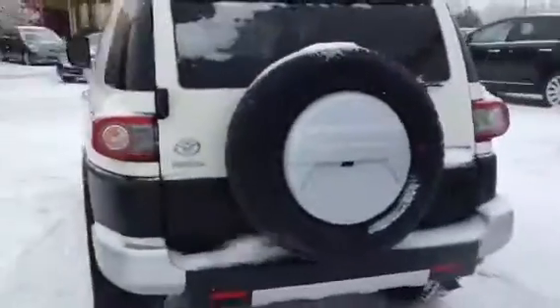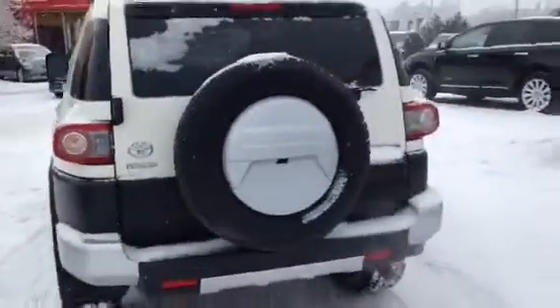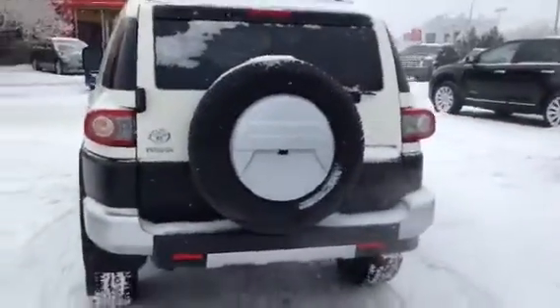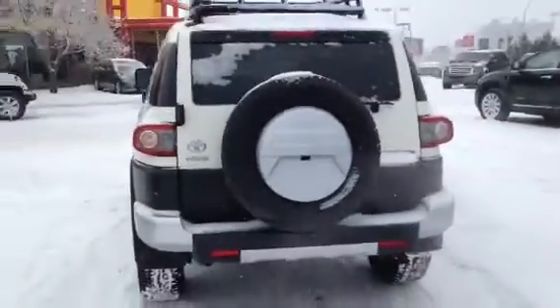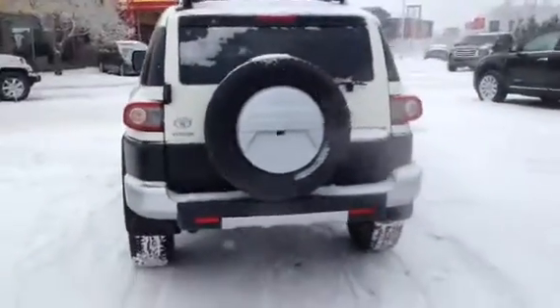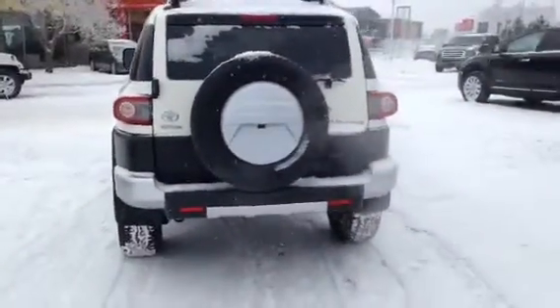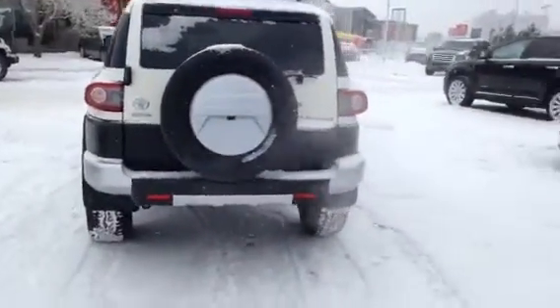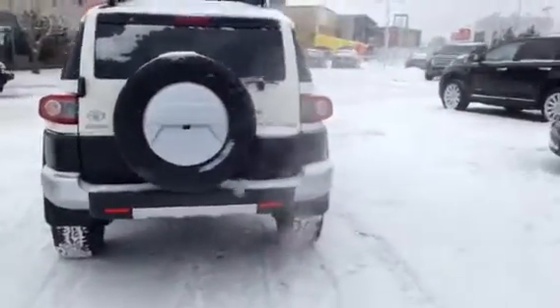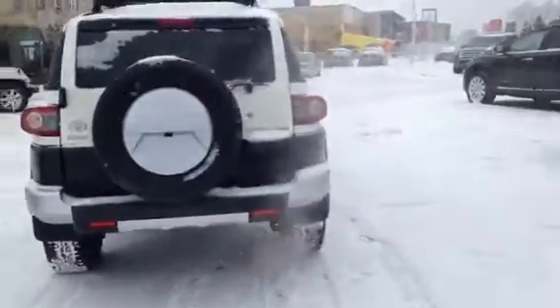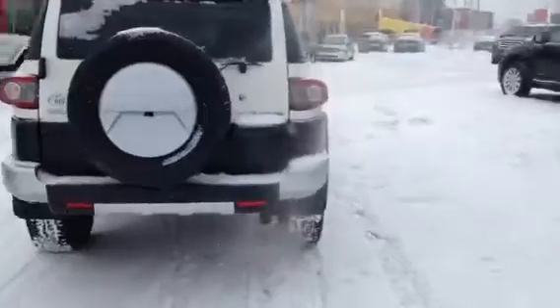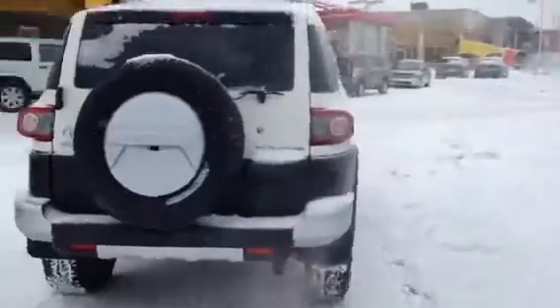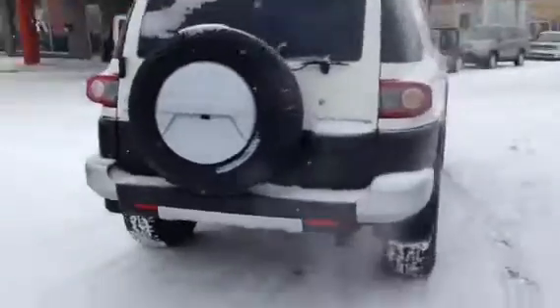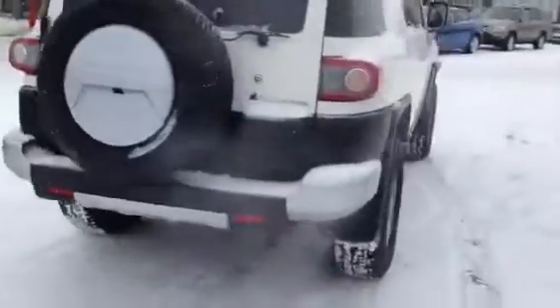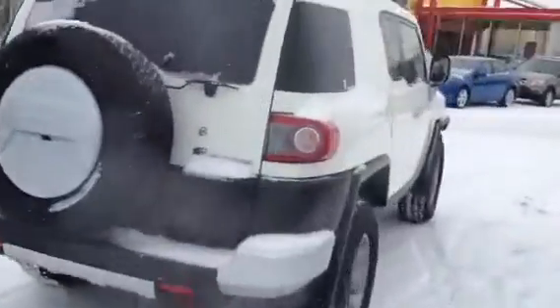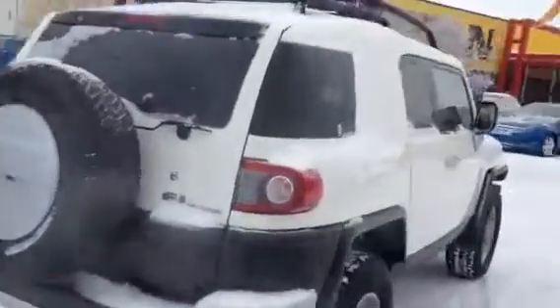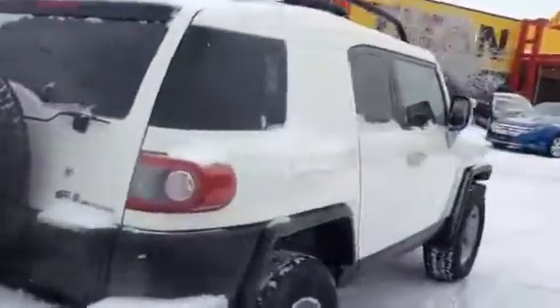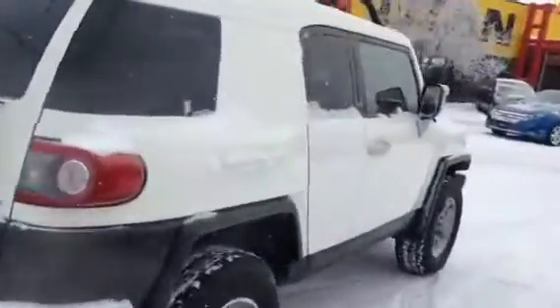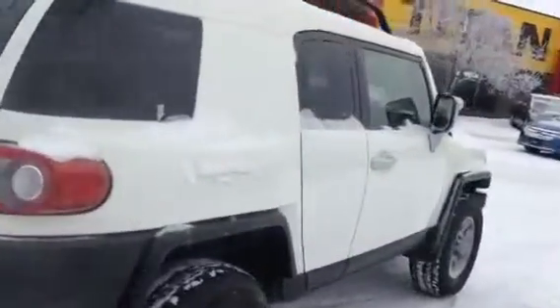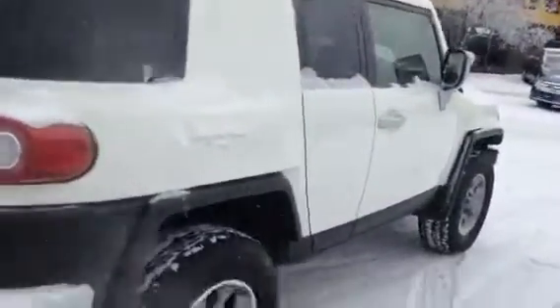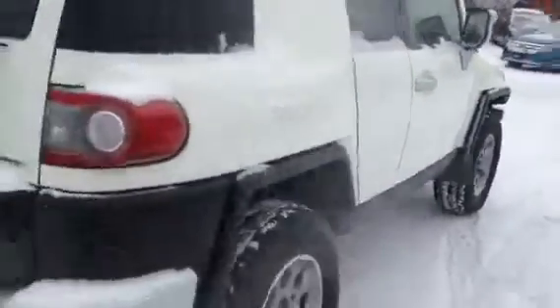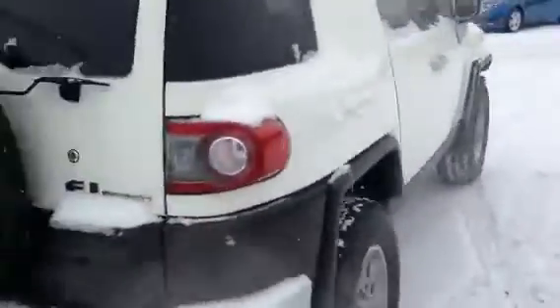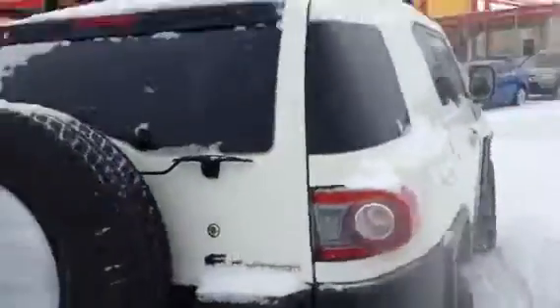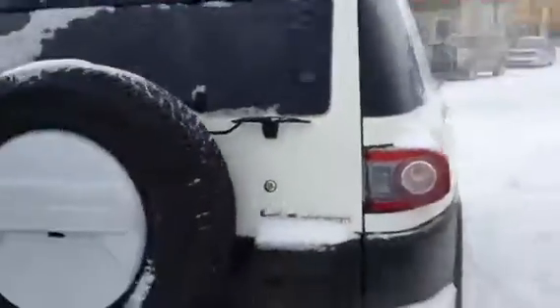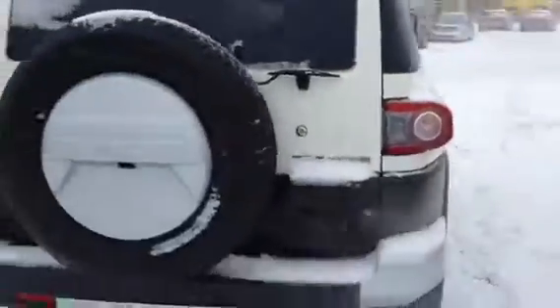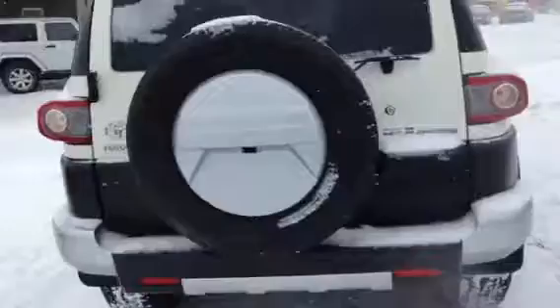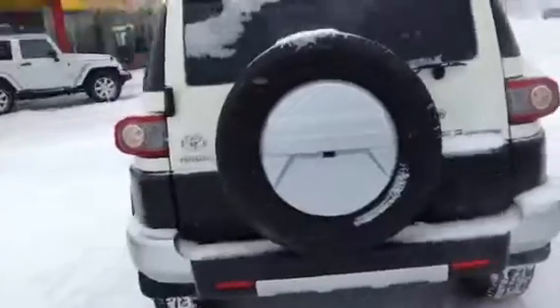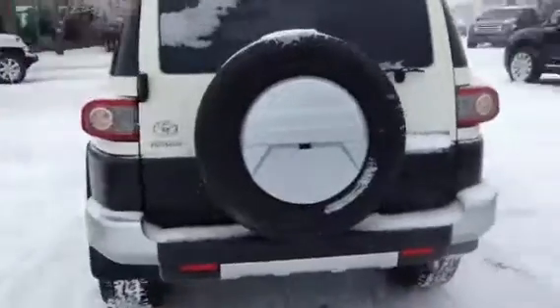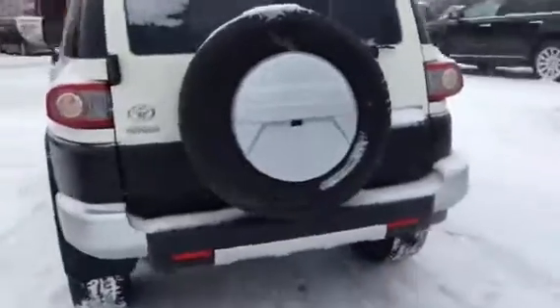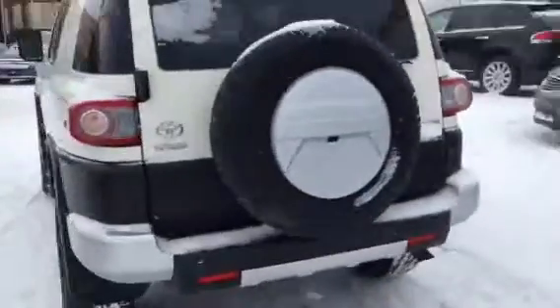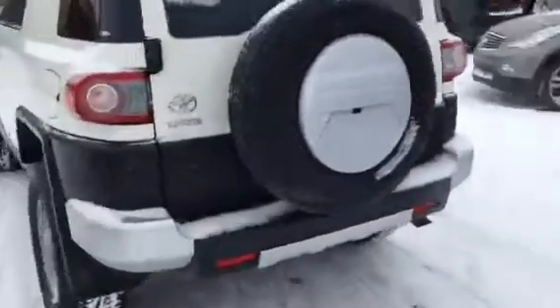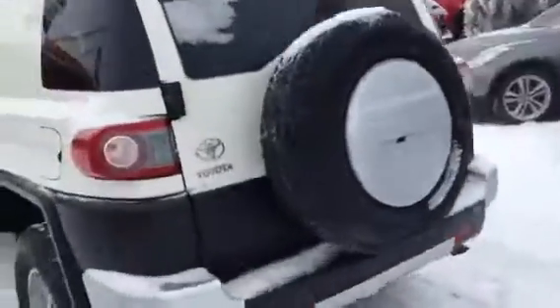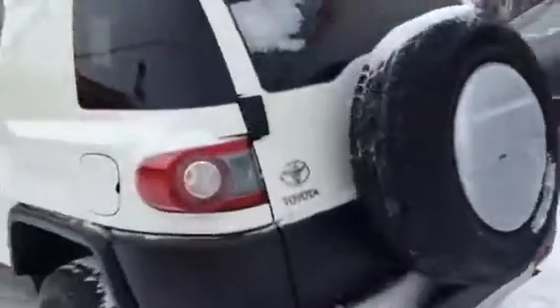We do run them all through a full inspection as well as a professional detail center too, so we make sure that they're completely ready to go when you come in as a customer to look at them.